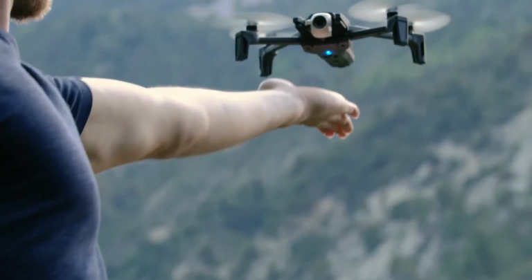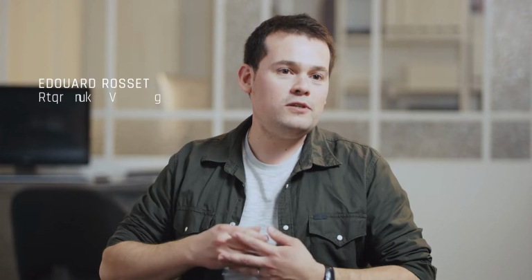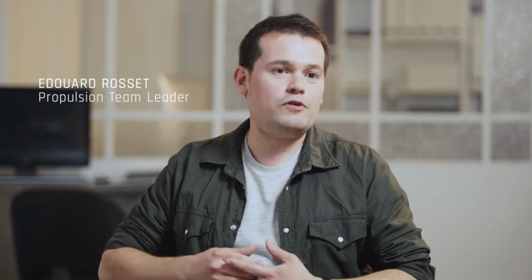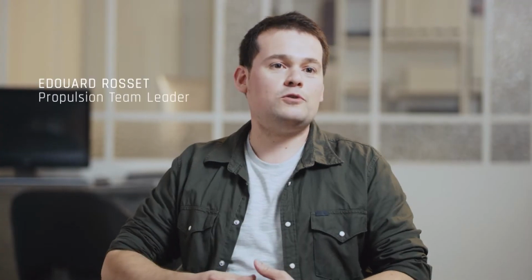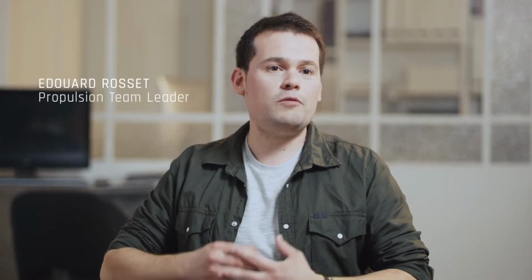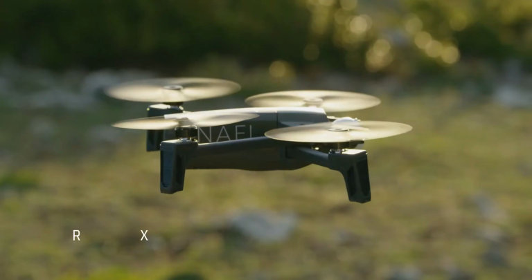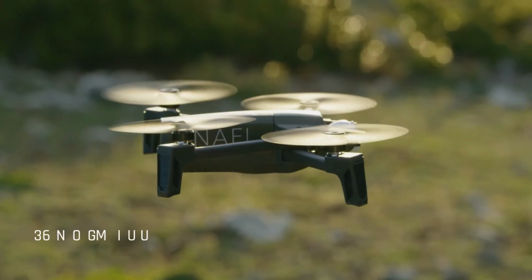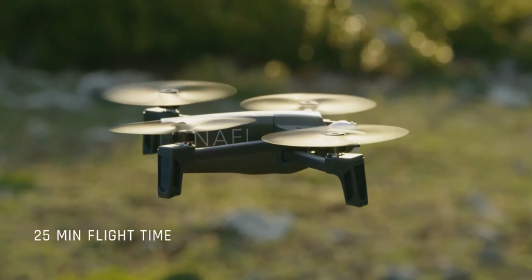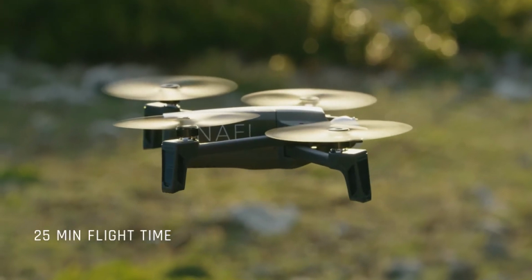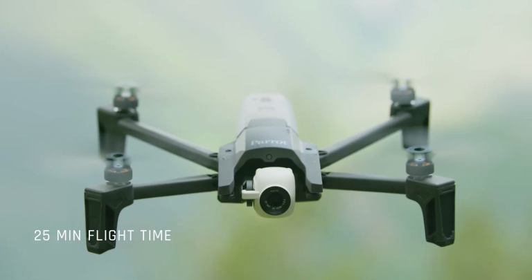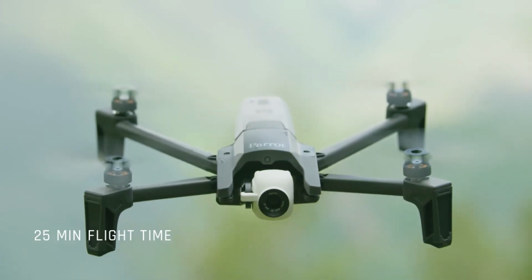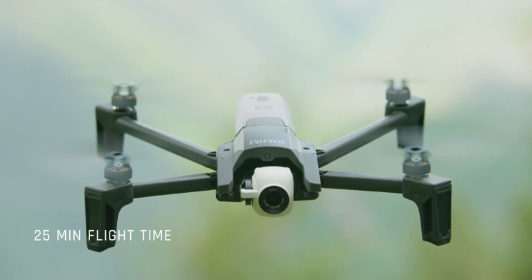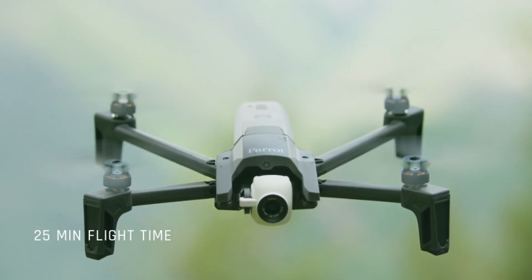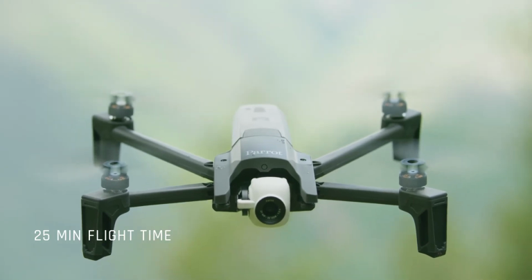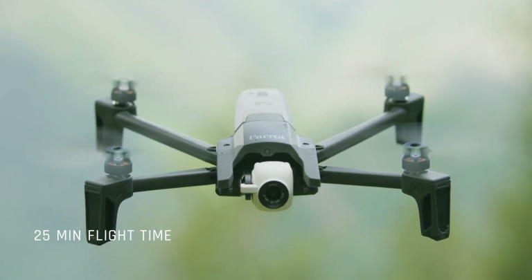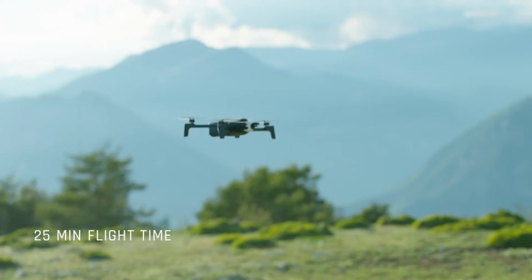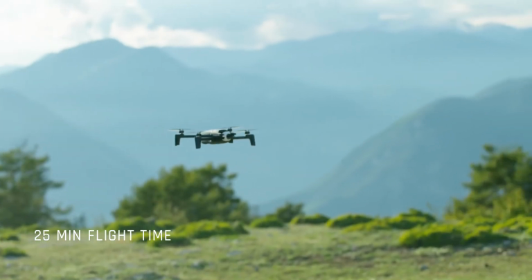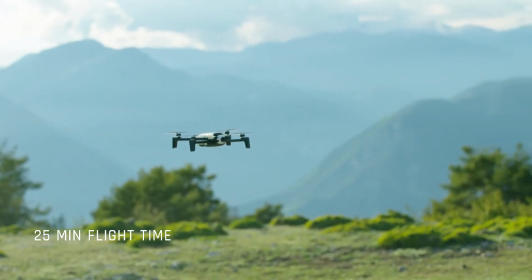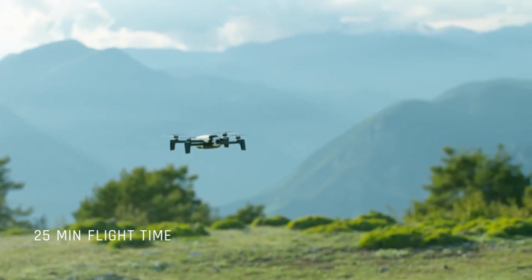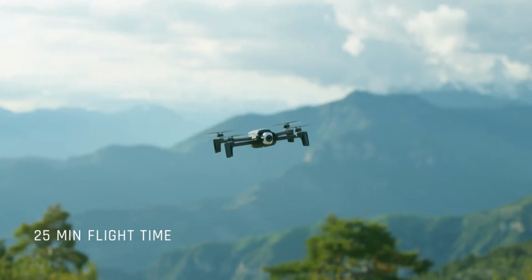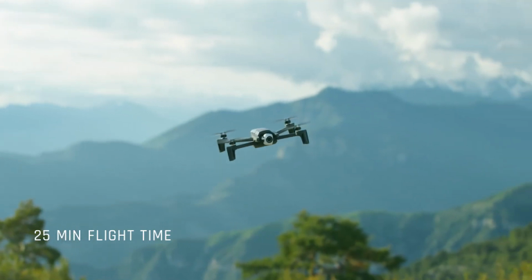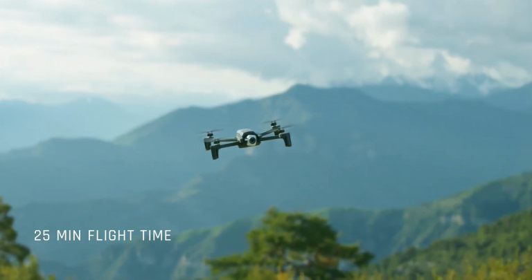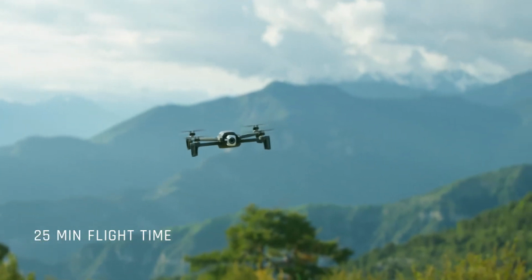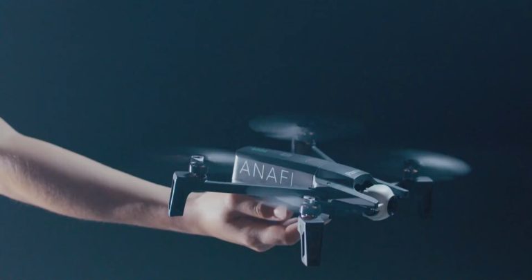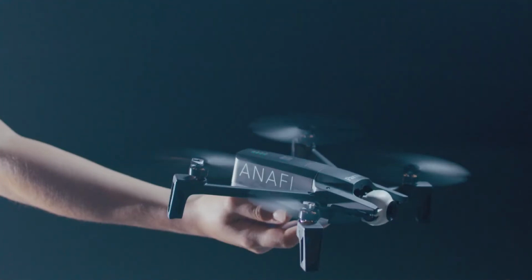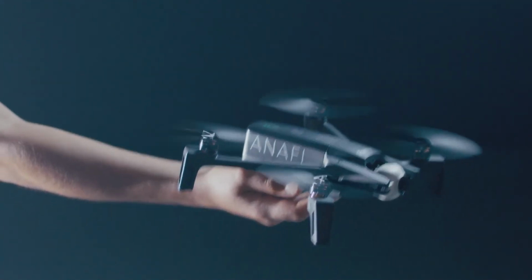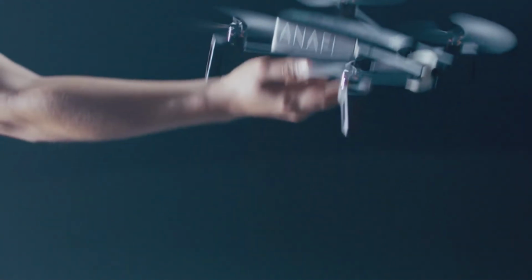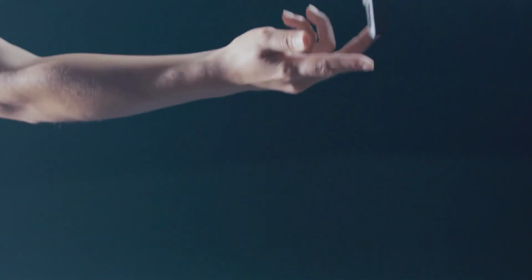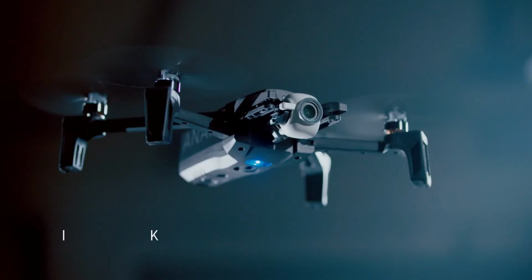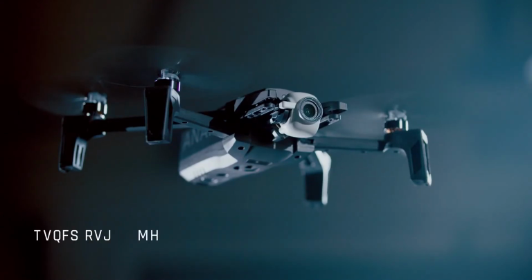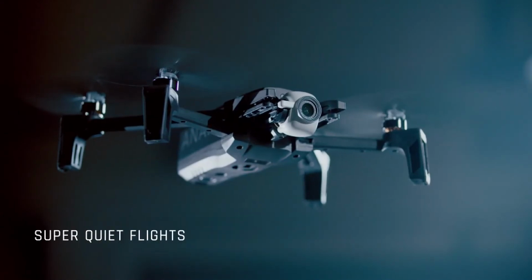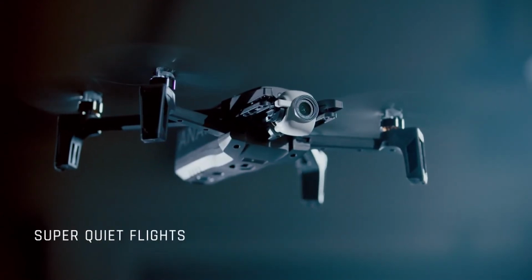We put in a lot of effort to come up with a precise shape that lets you fly for as long as possible. We needed the shape of the propellers to work in harmony with the motors. All the work we put into creating optimal propellers resulted in a very quiet drone.